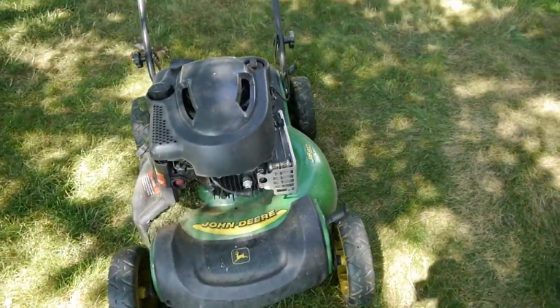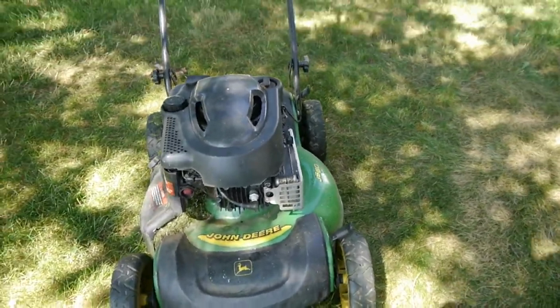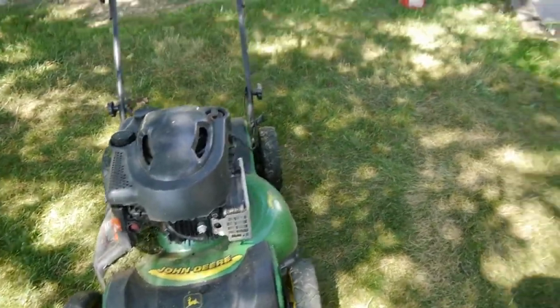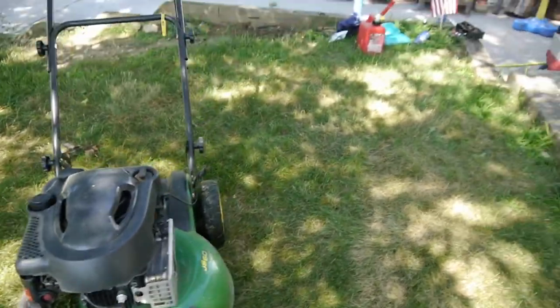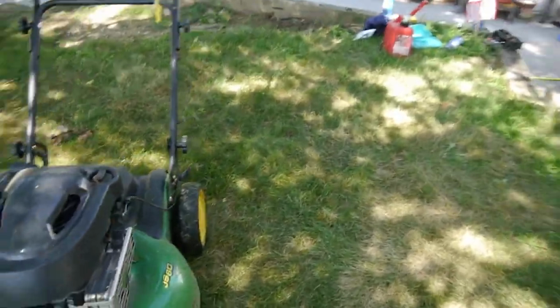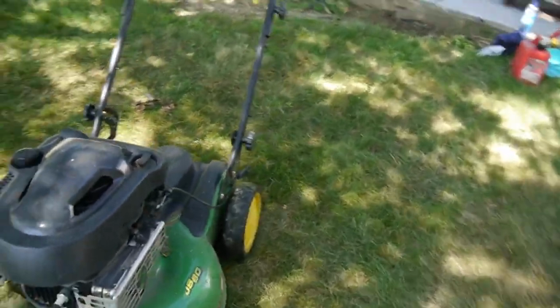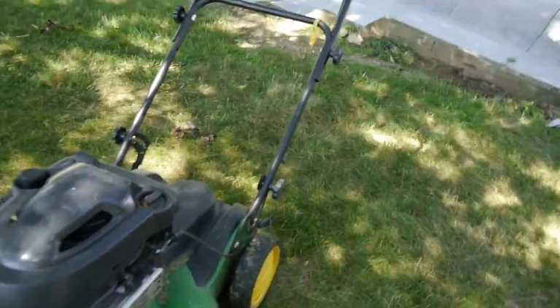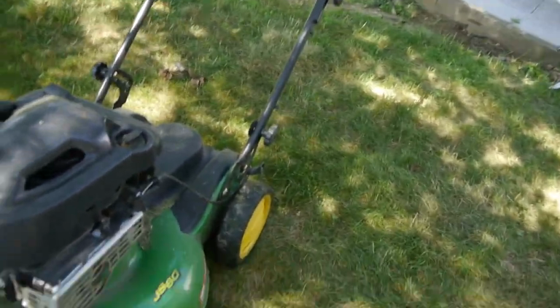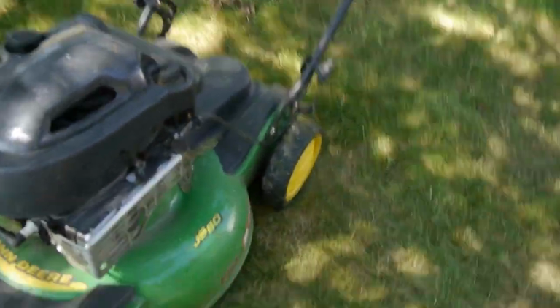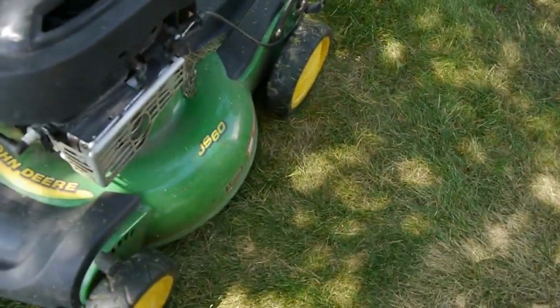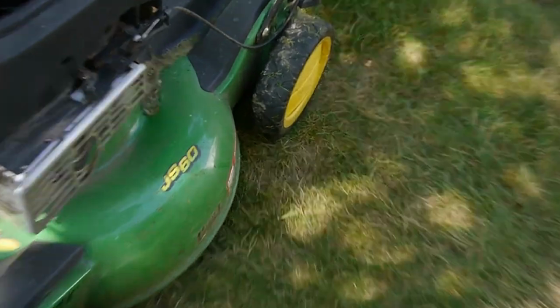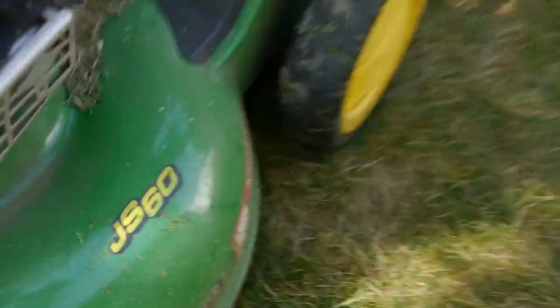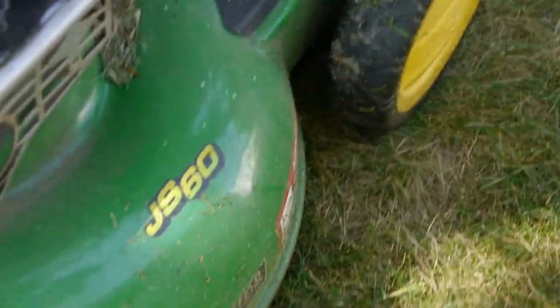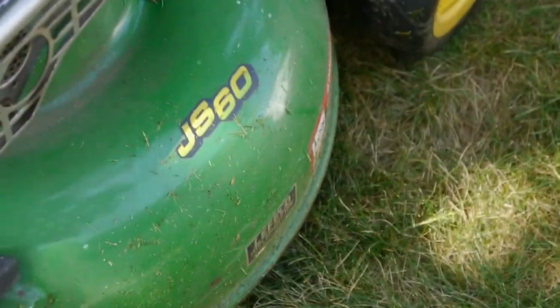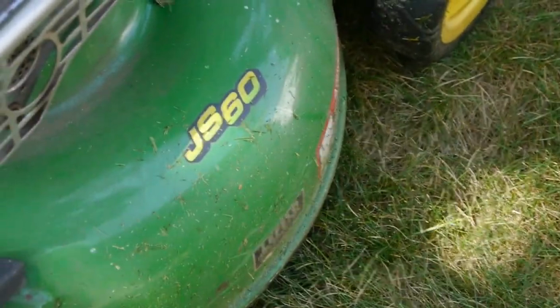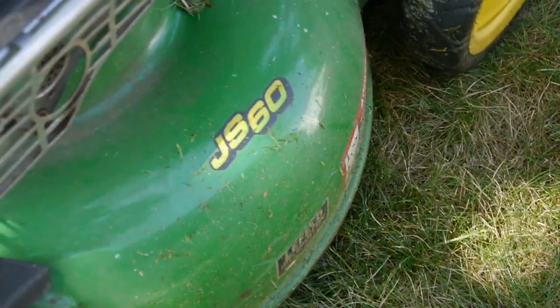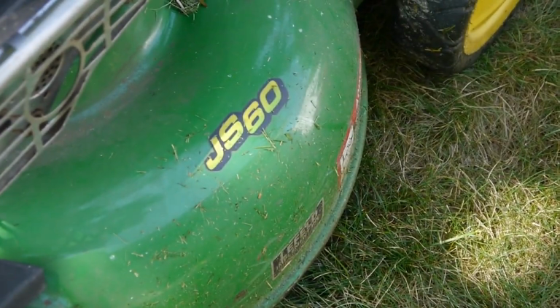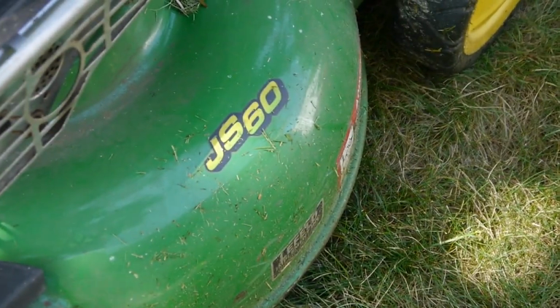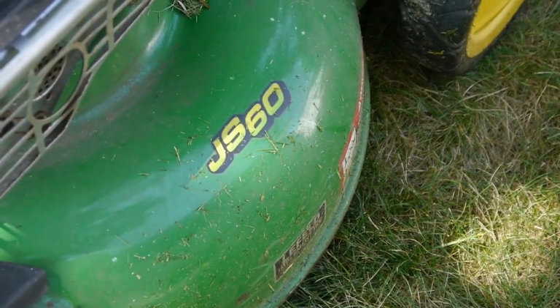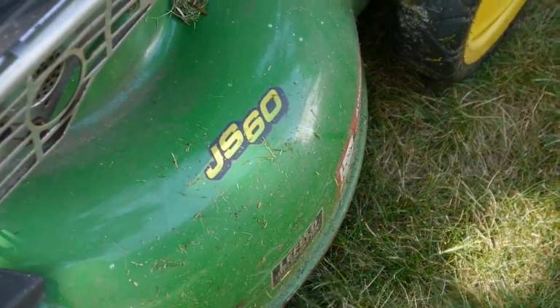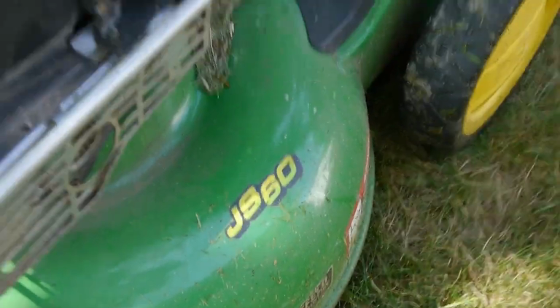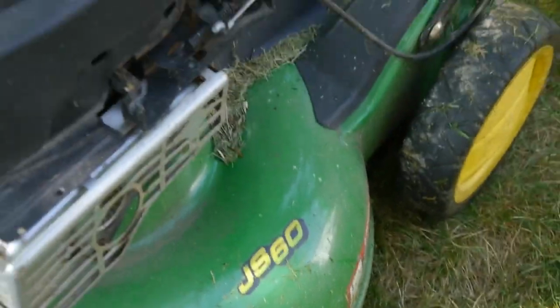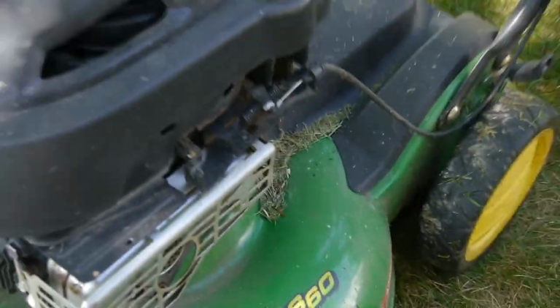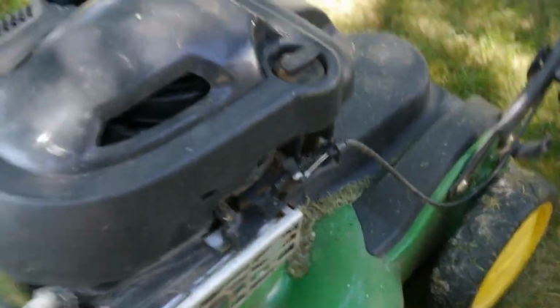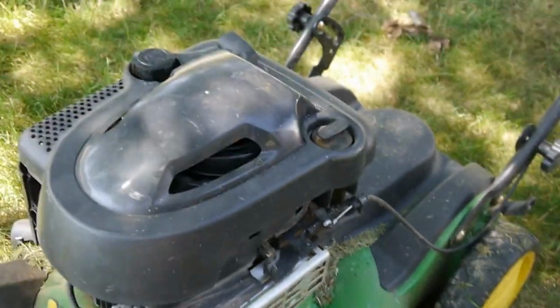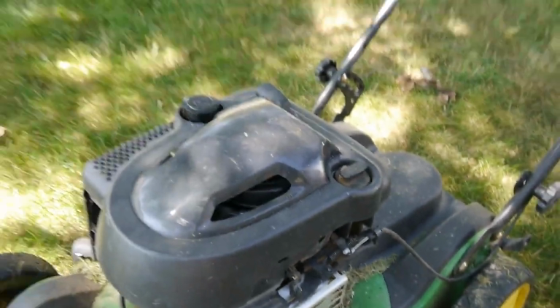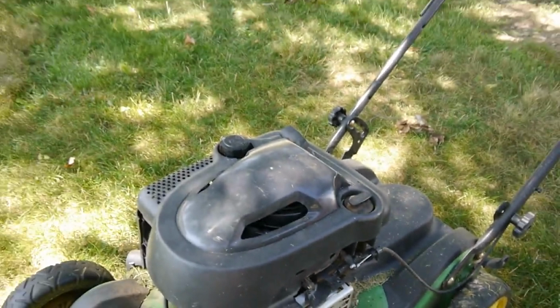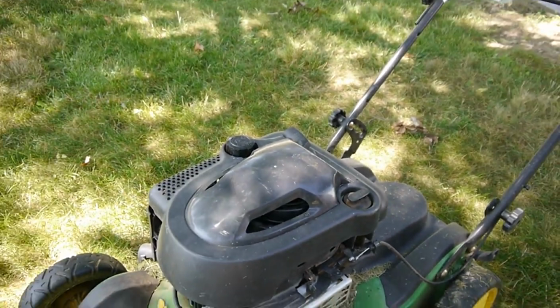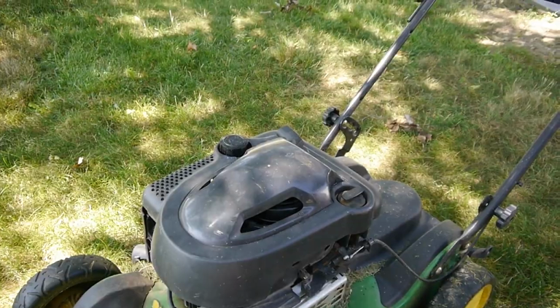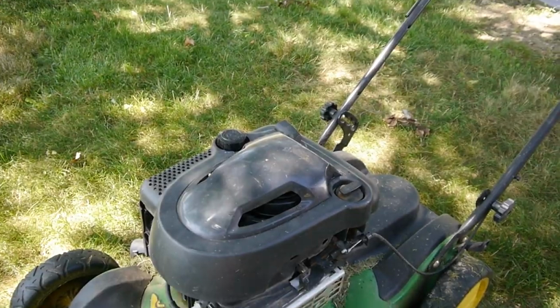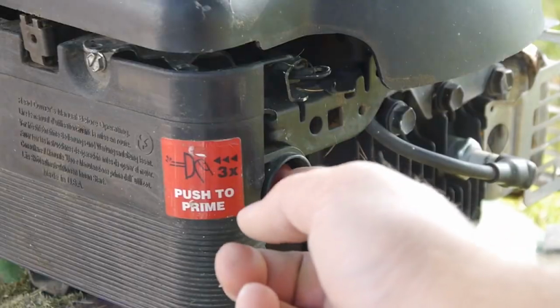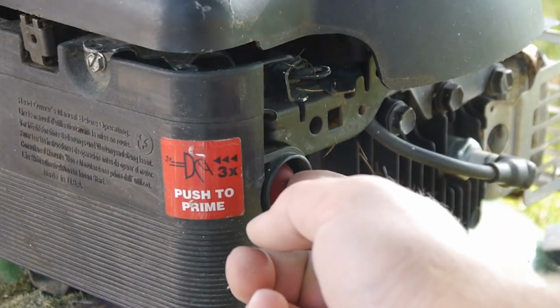Finally got fed up with it and tore it apart, and I ended up finding out what was wrong with it. So stay tuned, and hopefully this will help you with your intermittently running John Deere.